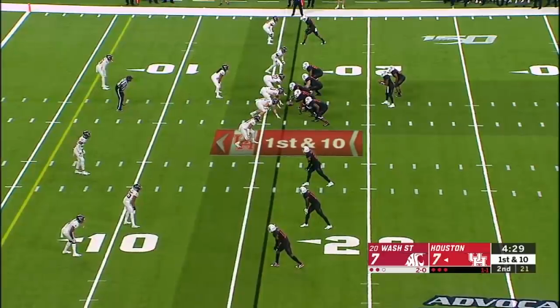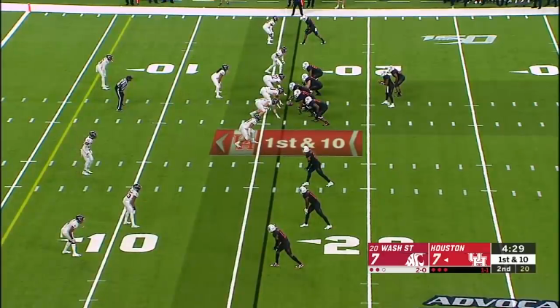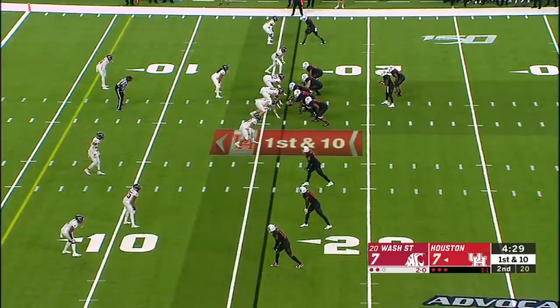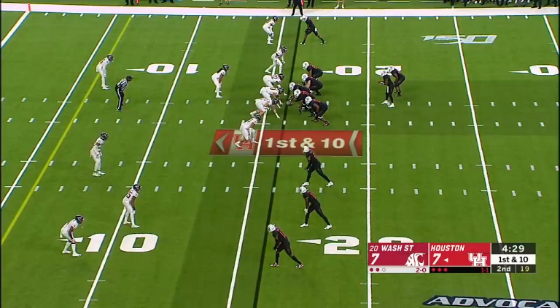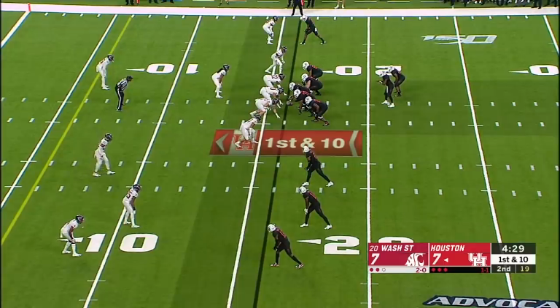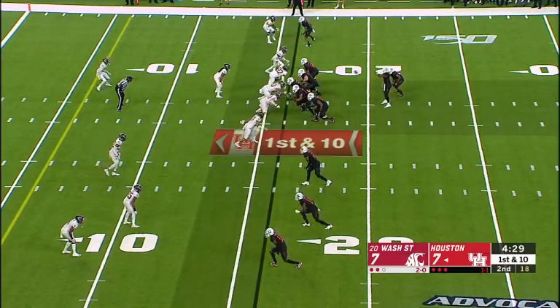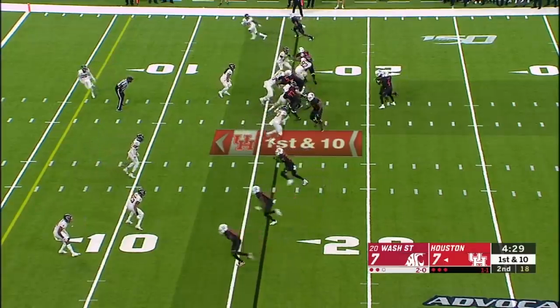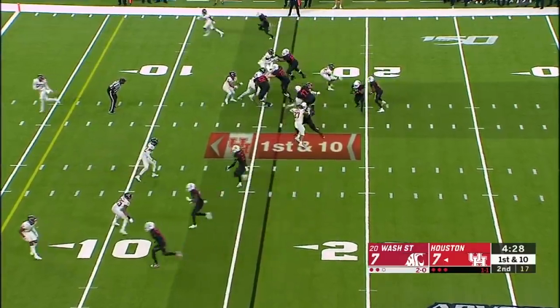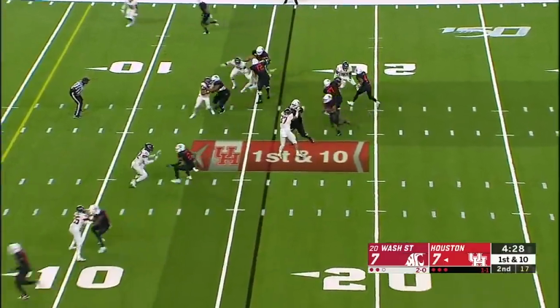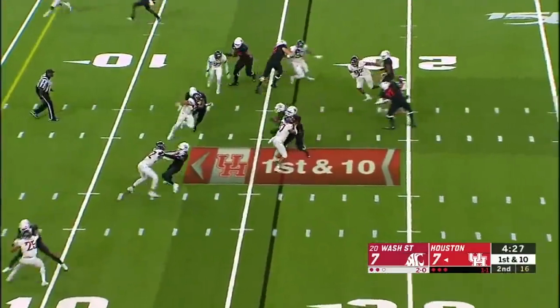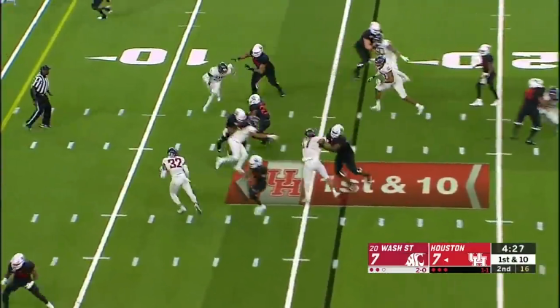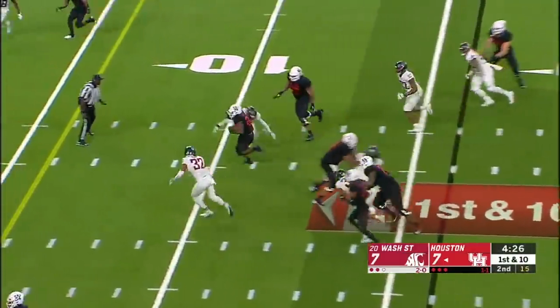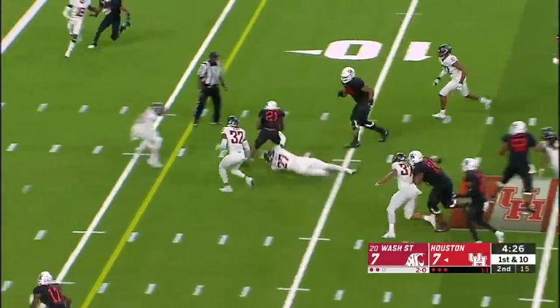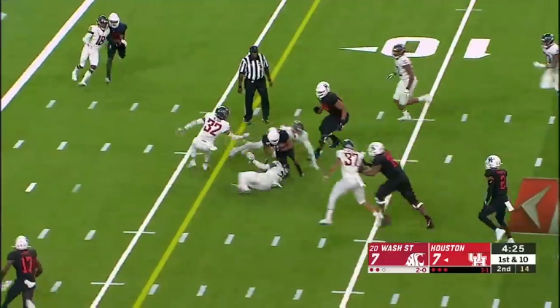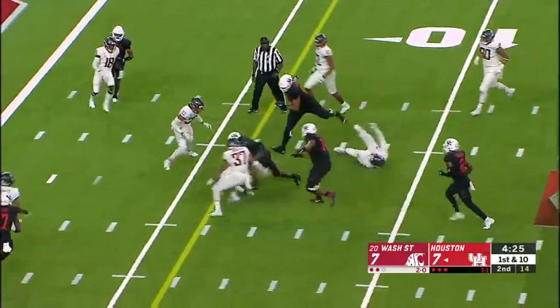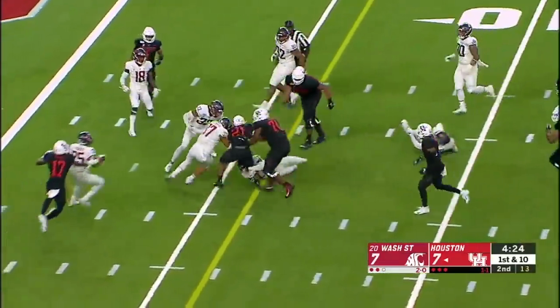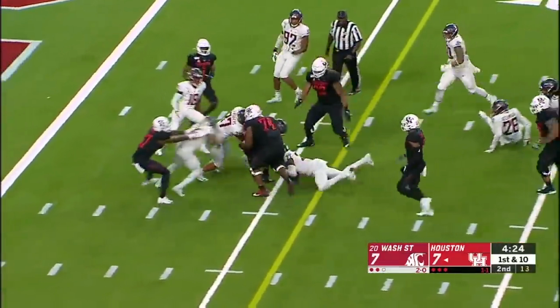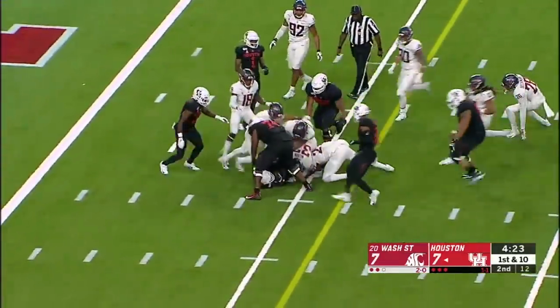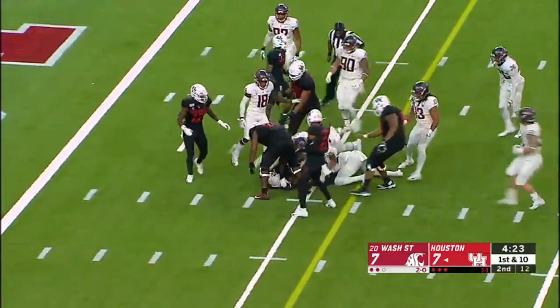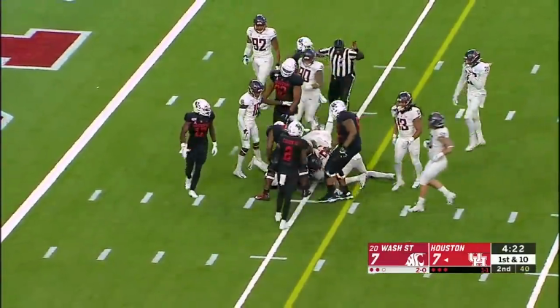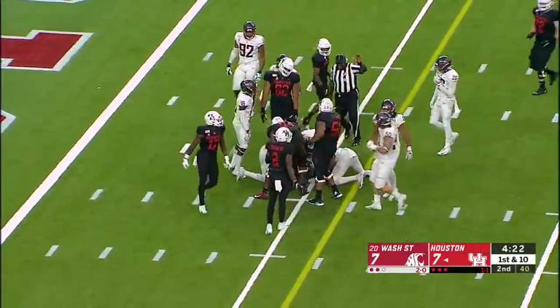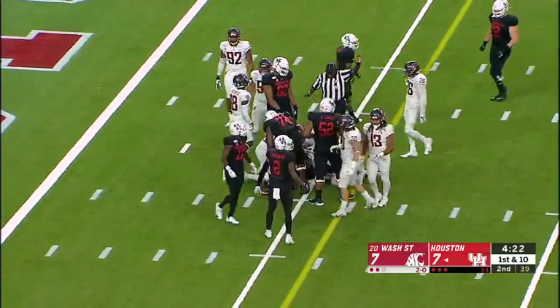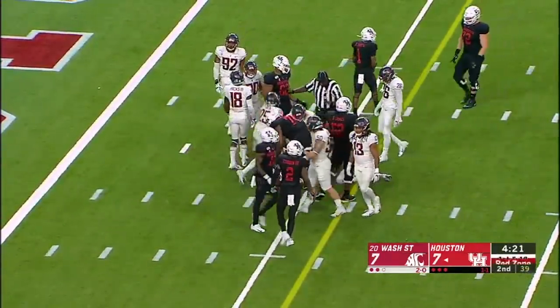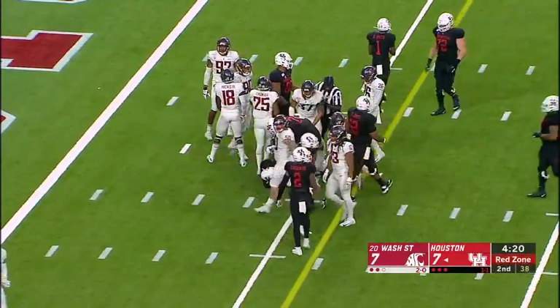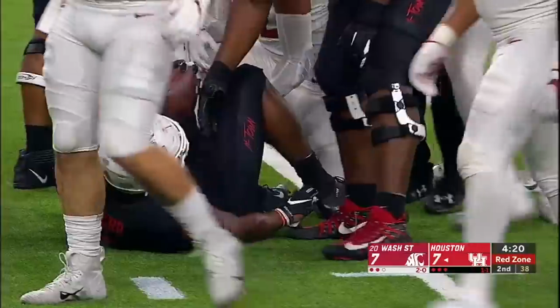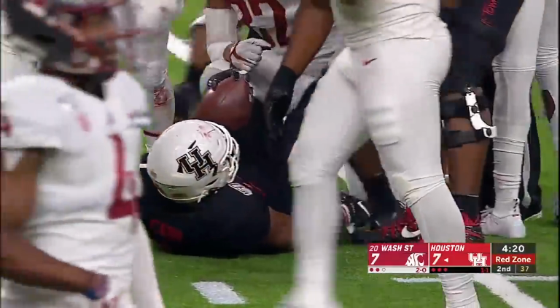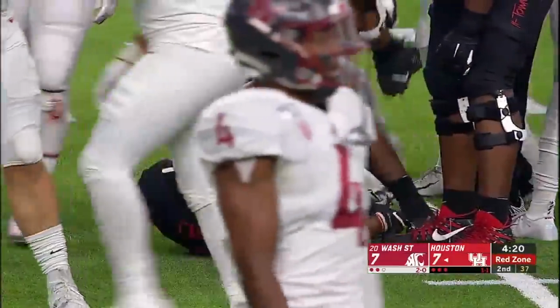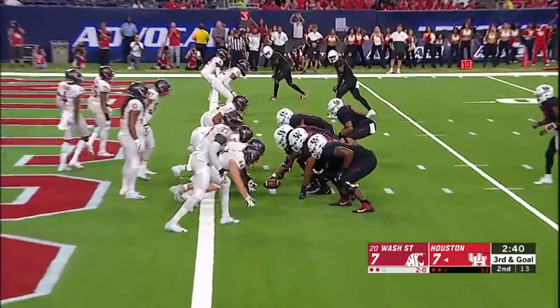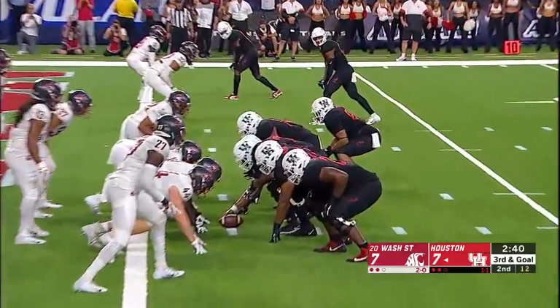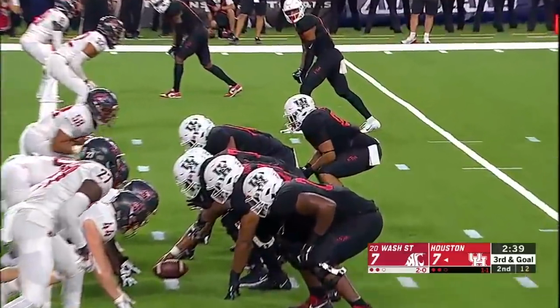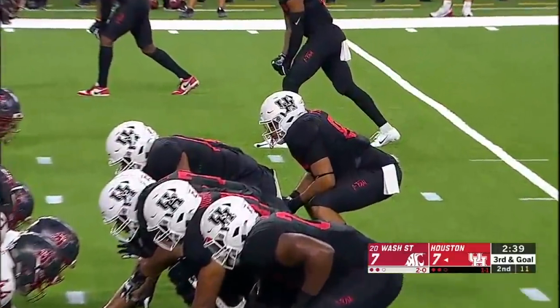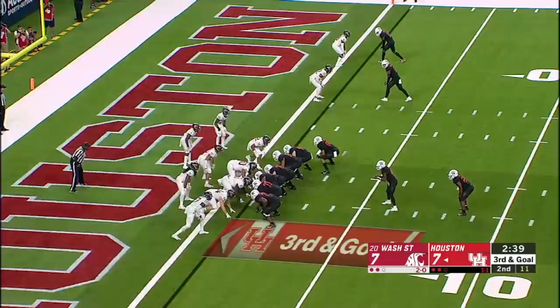He gave up a third down catch for a touchdown last time Houston had the ball. Handoff this time, straight ahead, nice moves — inside the five, still going. Patrick Carr, first down to Houston. It'll be first and goal. Third and goal from the one.